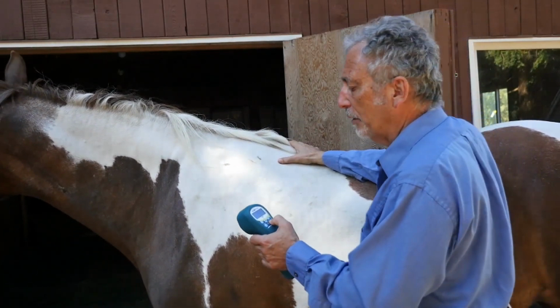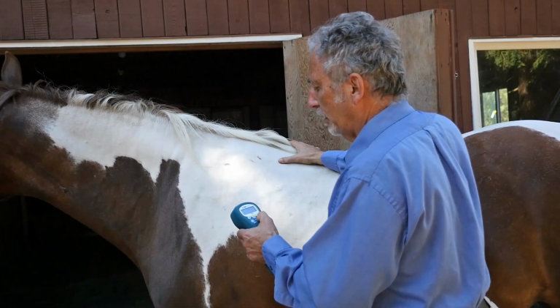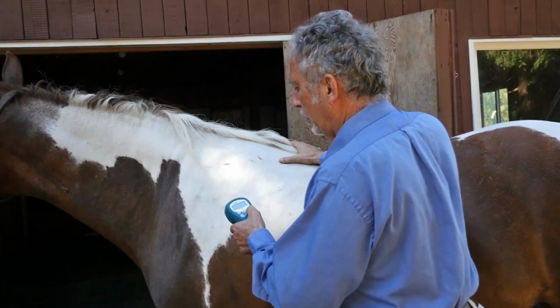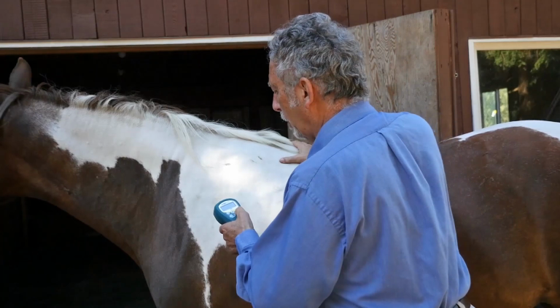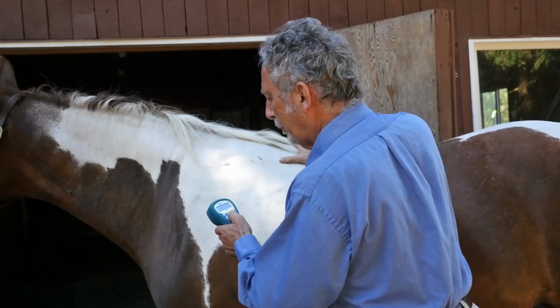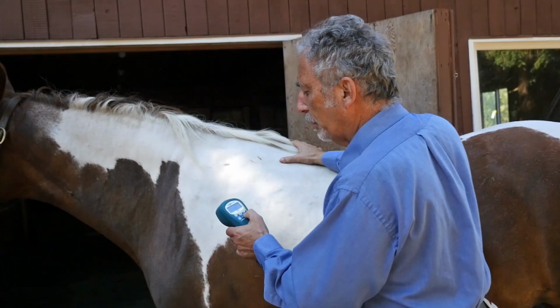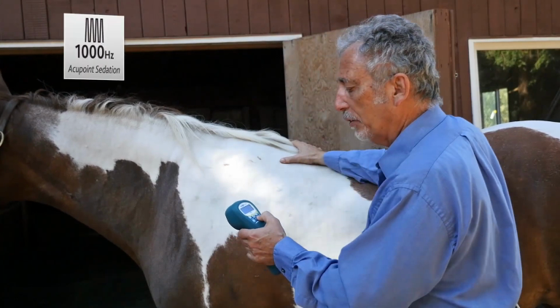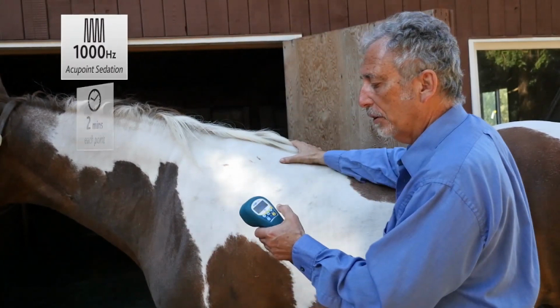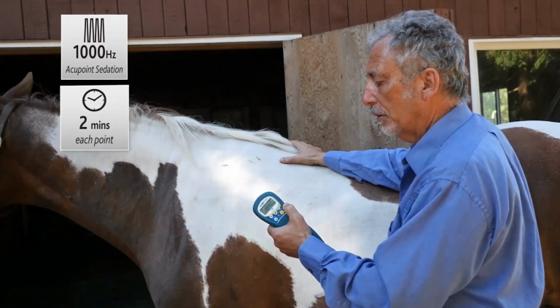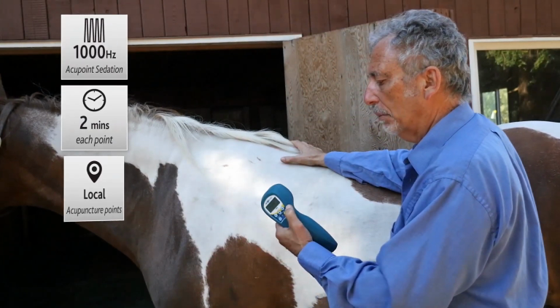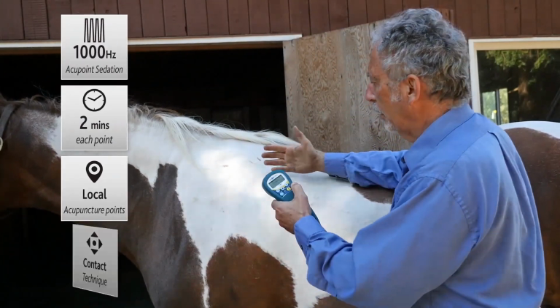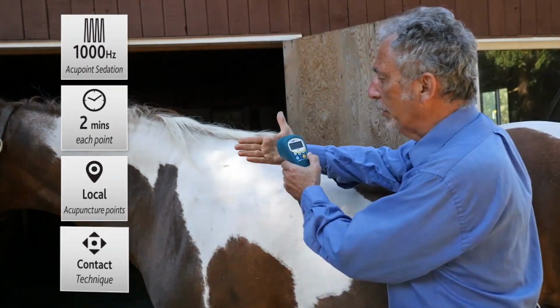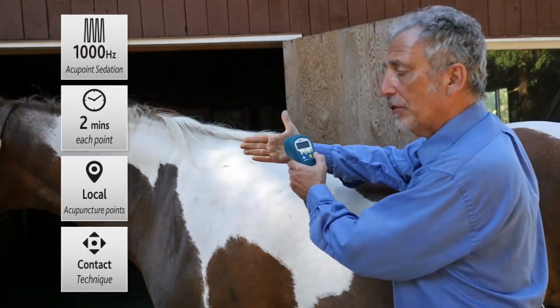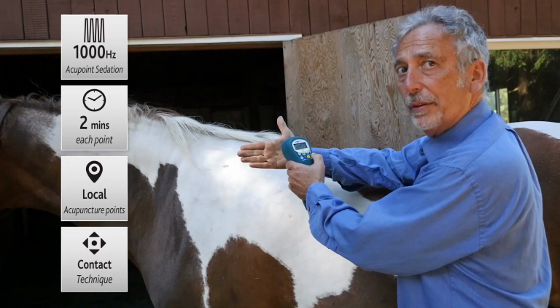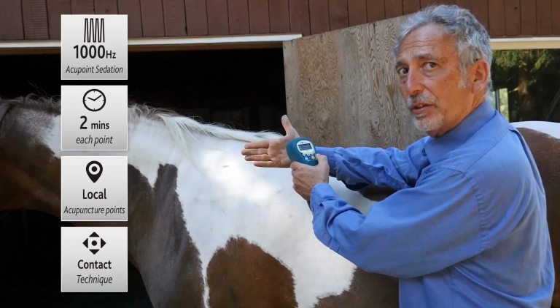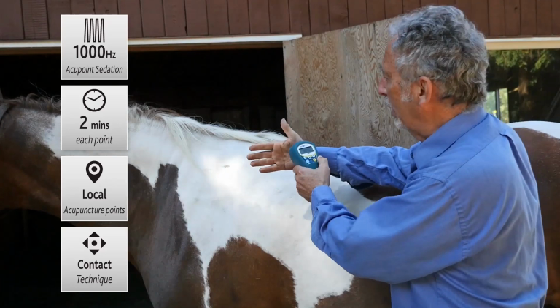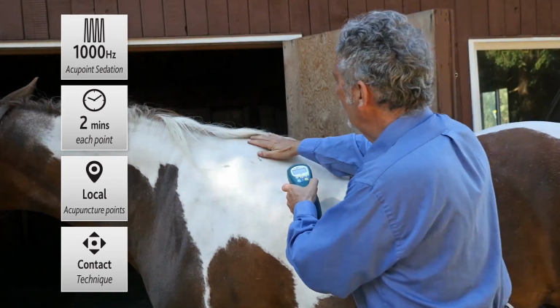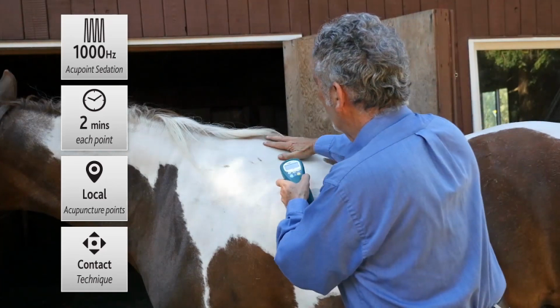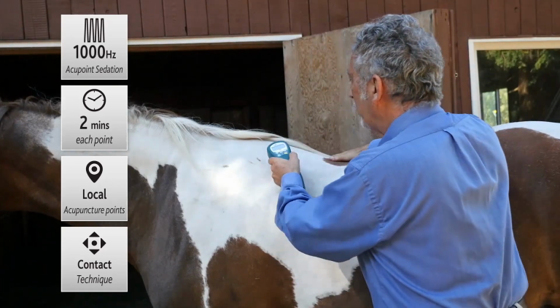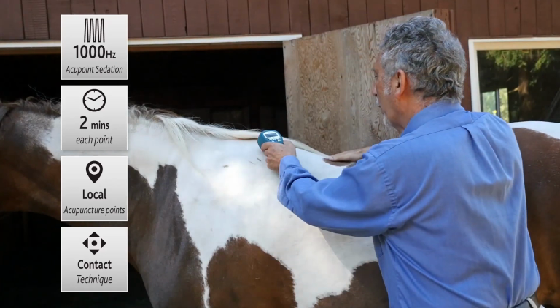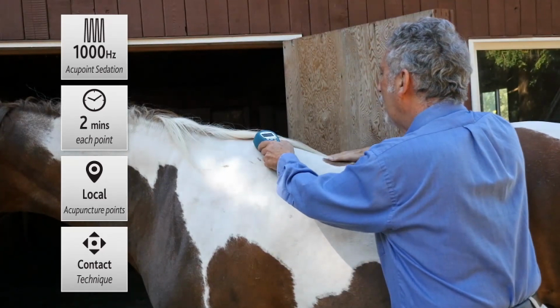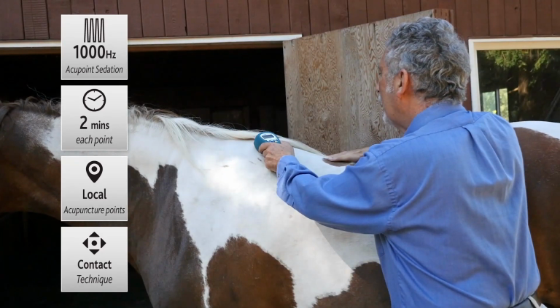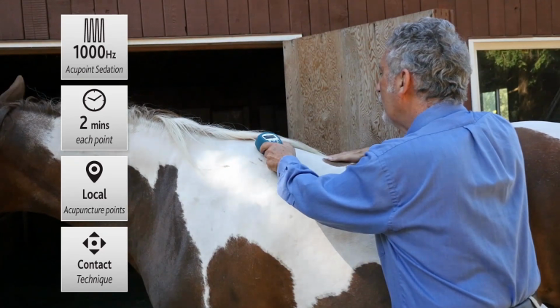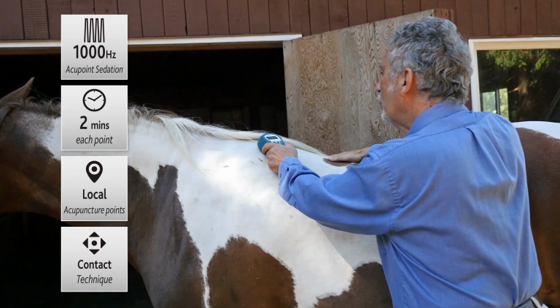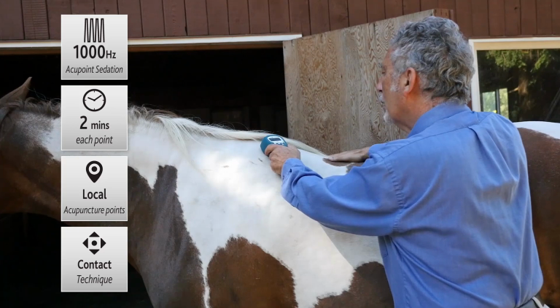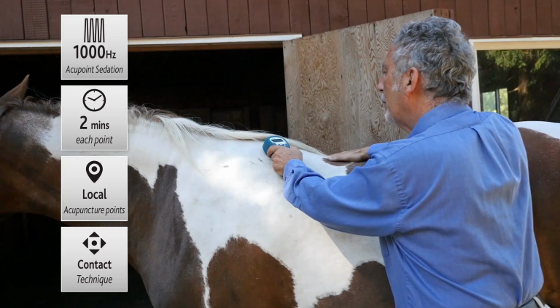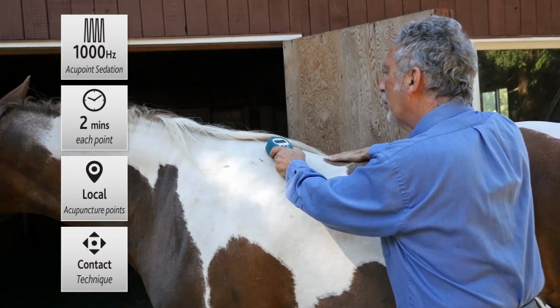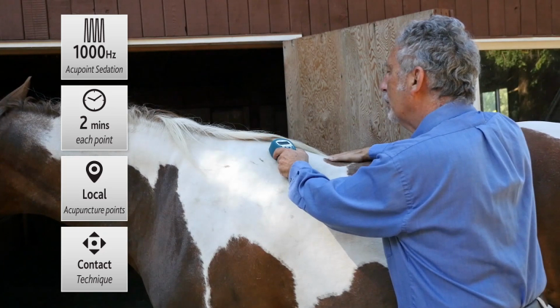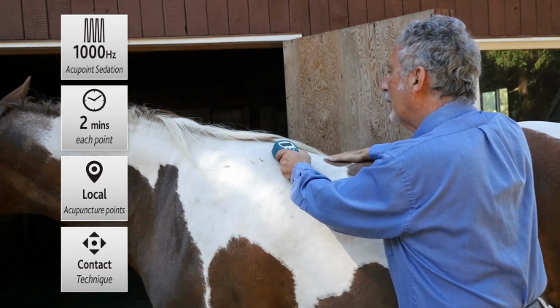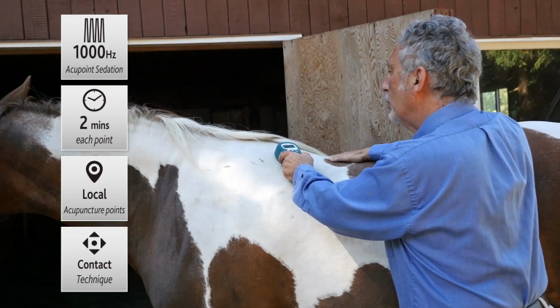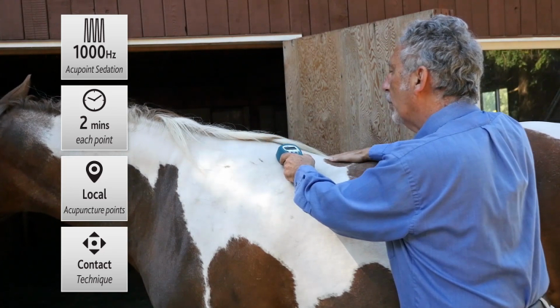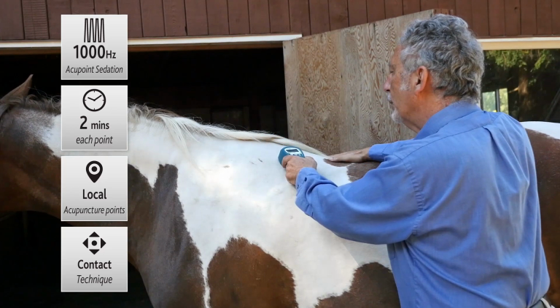All you have to do is press the laser and you can see it's giving a nice red light and it's on the right program. We'll just start right above the point, which I like to do, and then go into it.